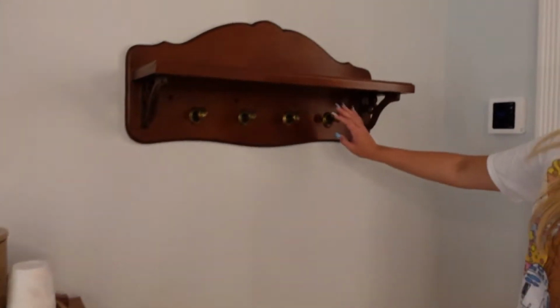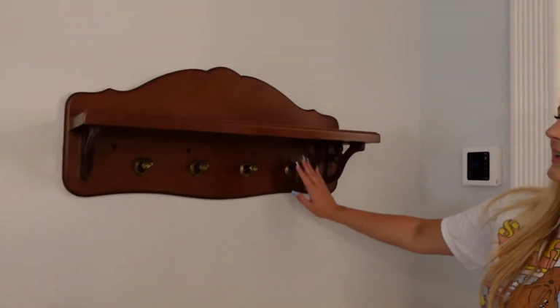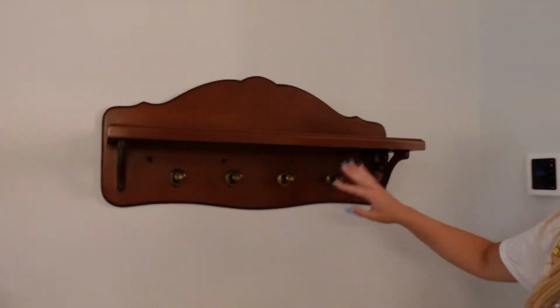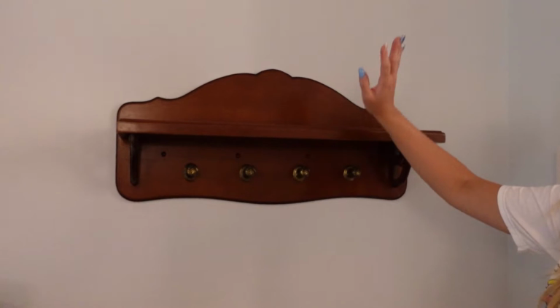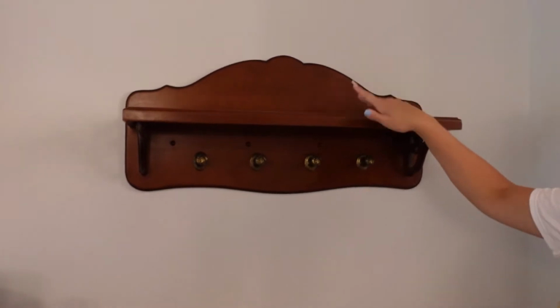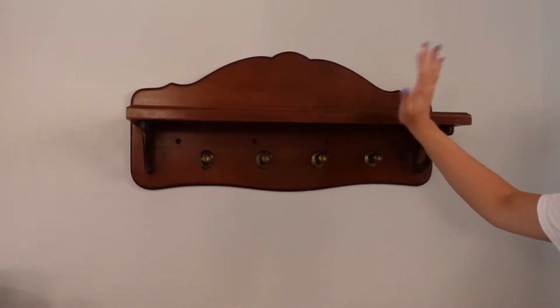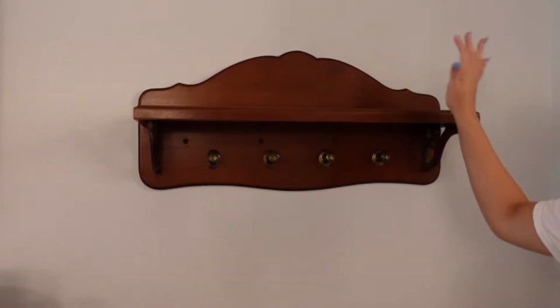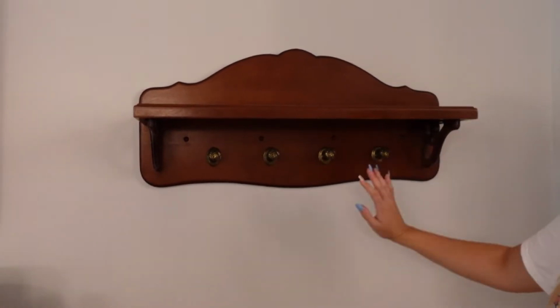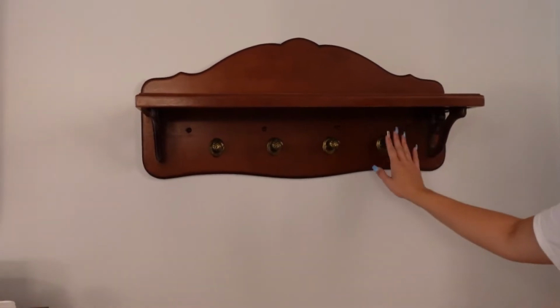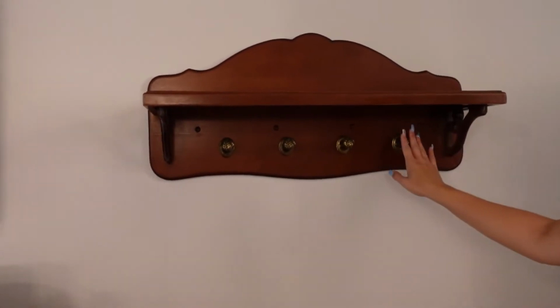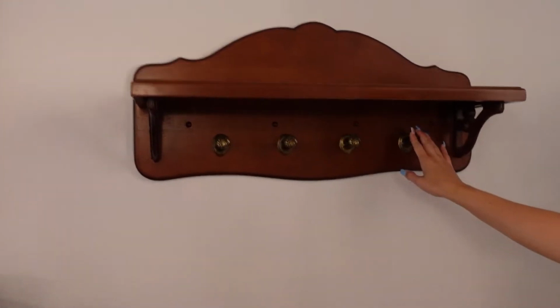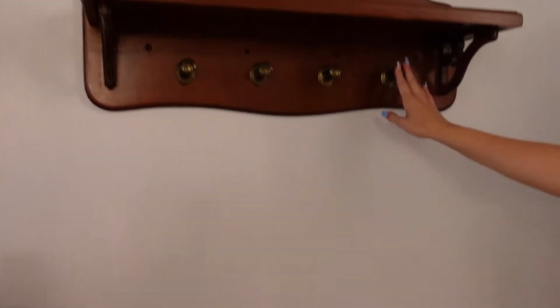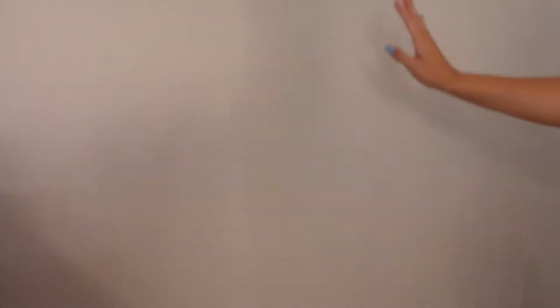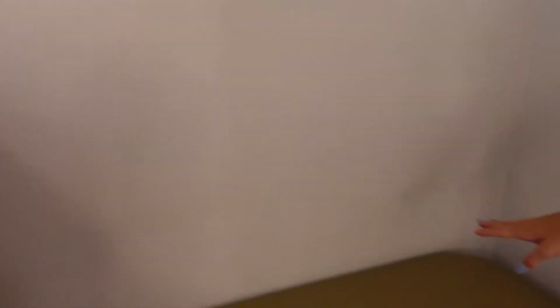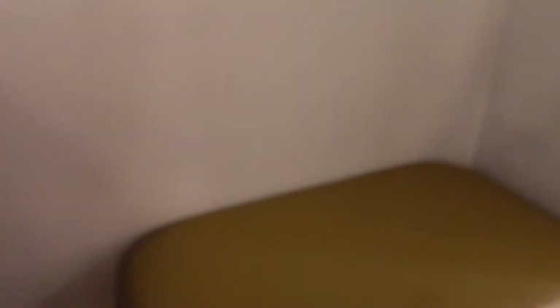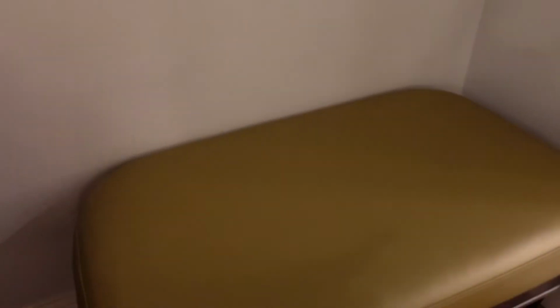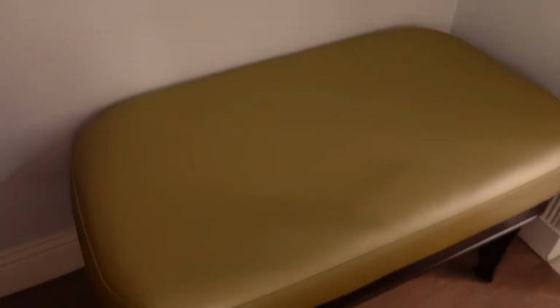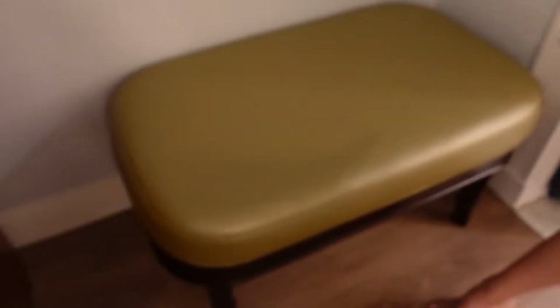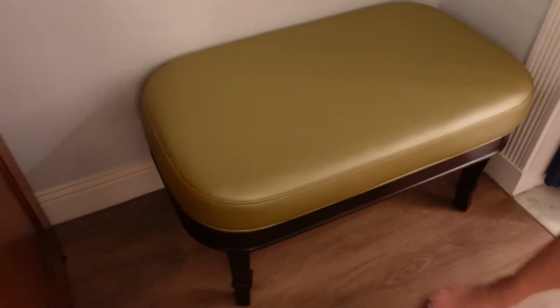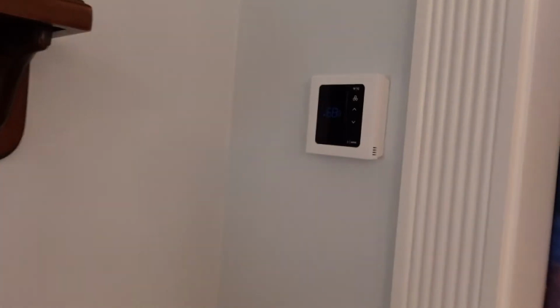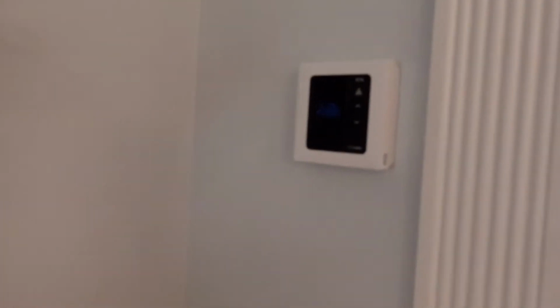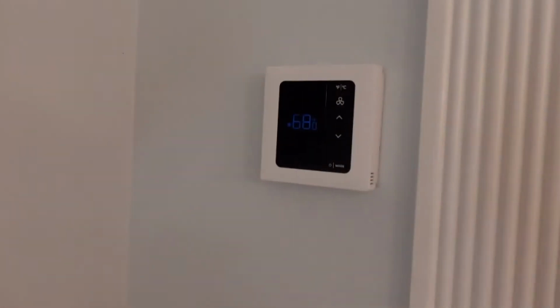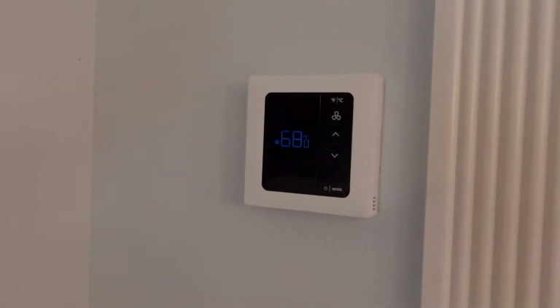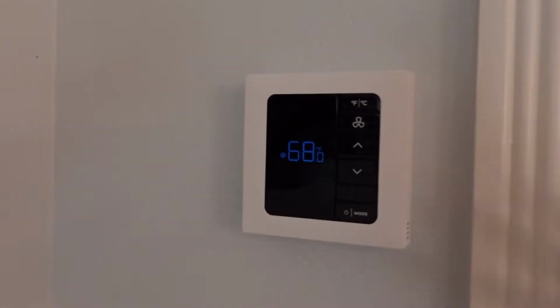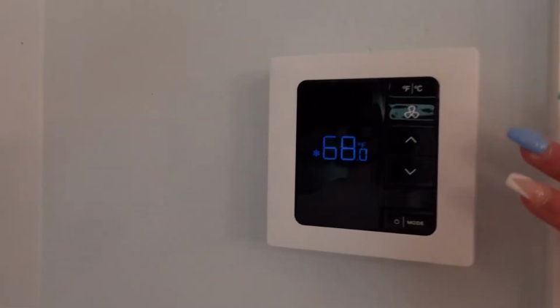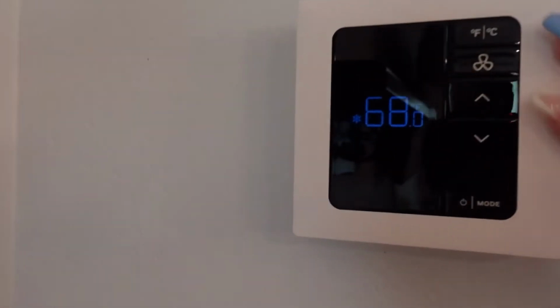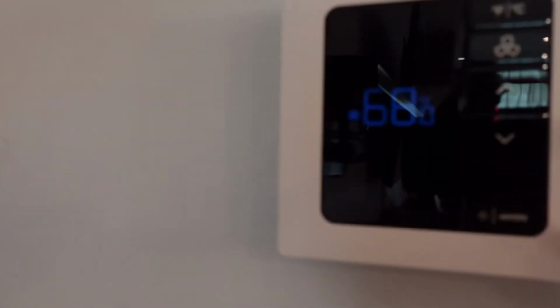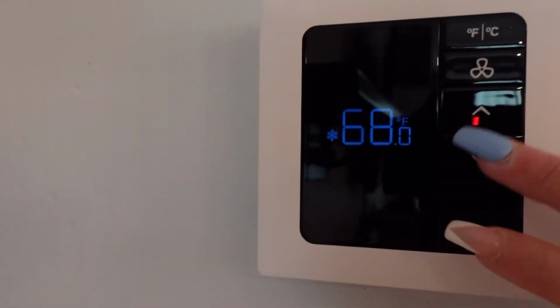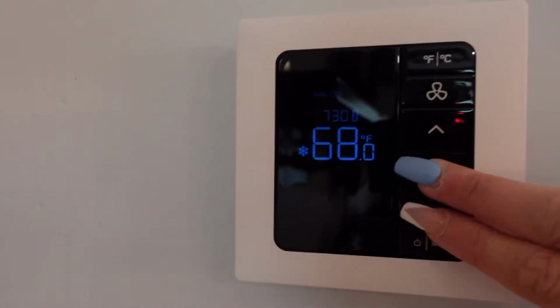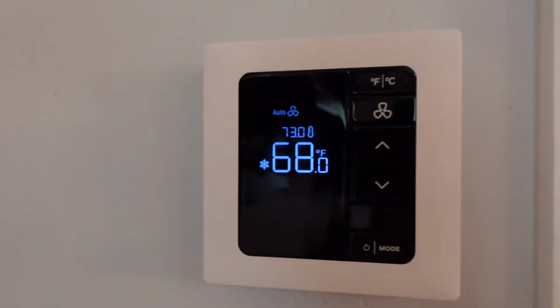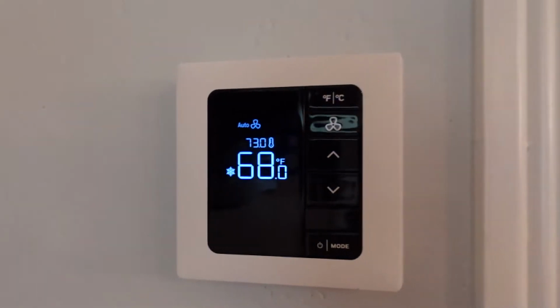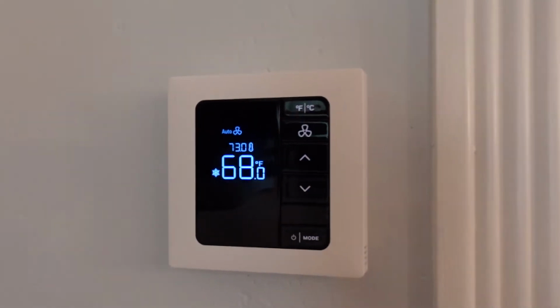Next to the dresser, you have a spot to put your bags or whatever you have, a couple of hanging spots, and an ottoman below. The thermostat over here is the updated thermostat — 68 degrees is the lowest it can go.